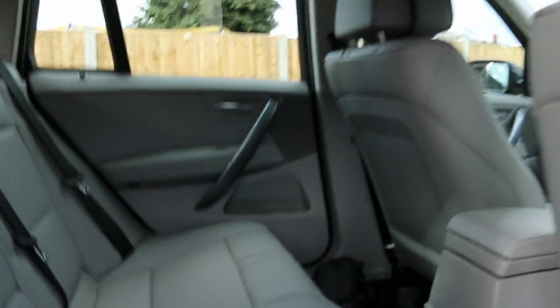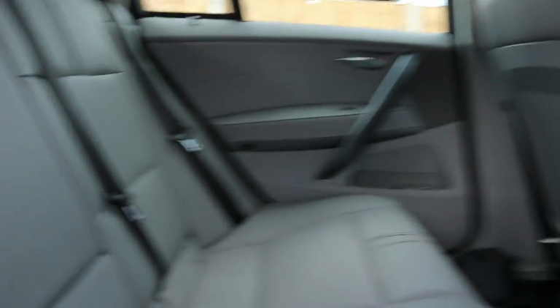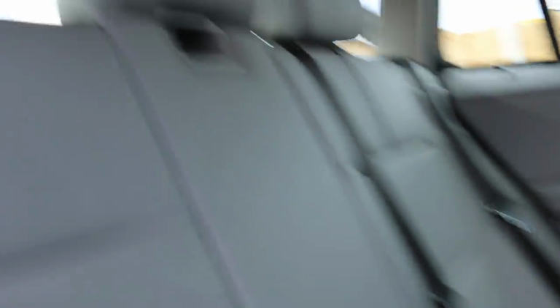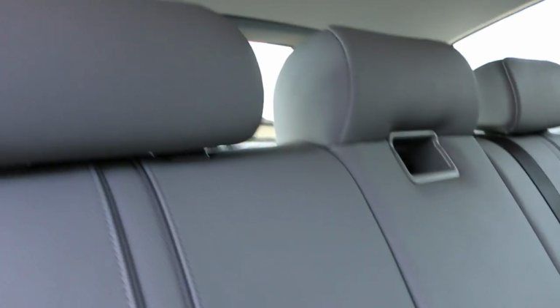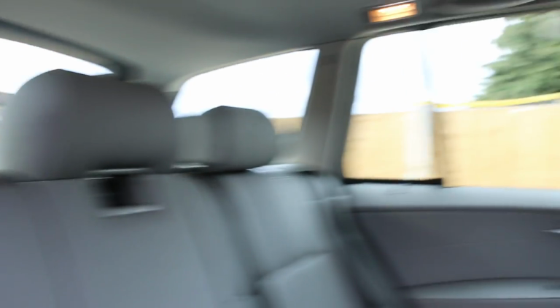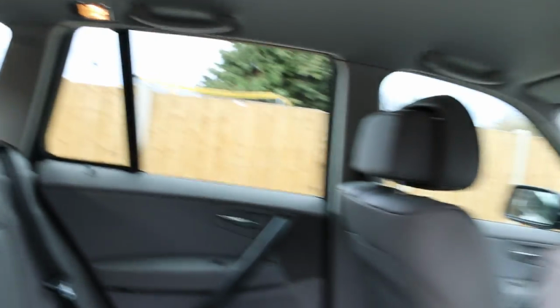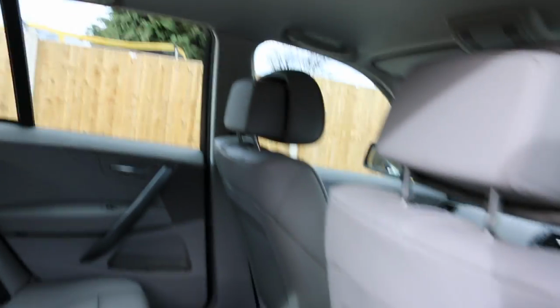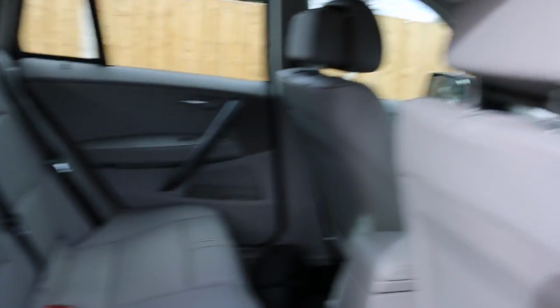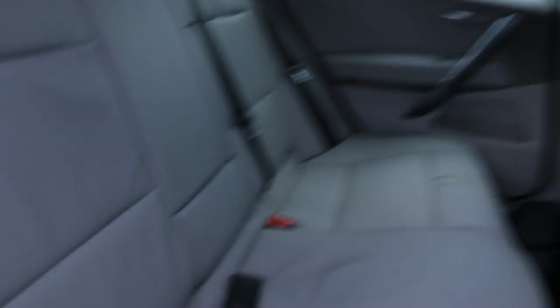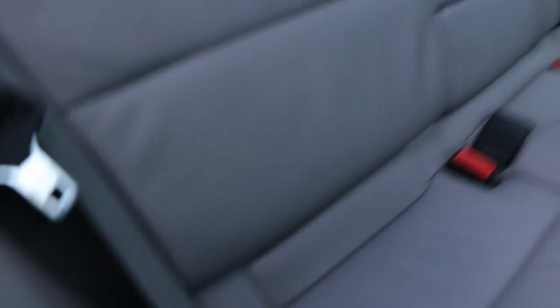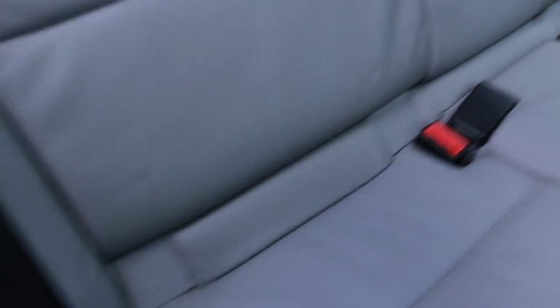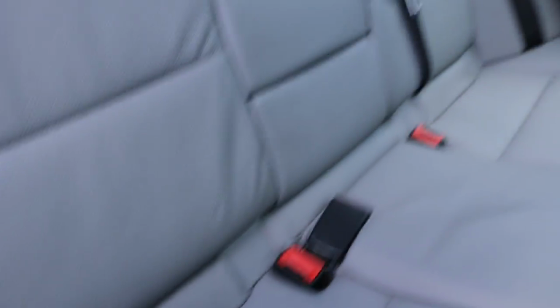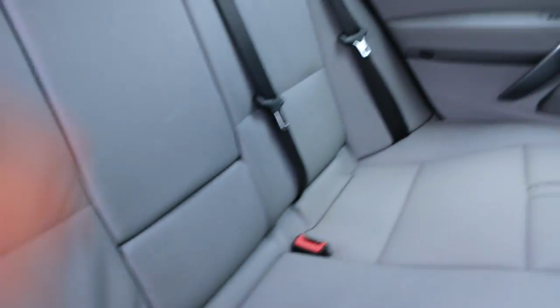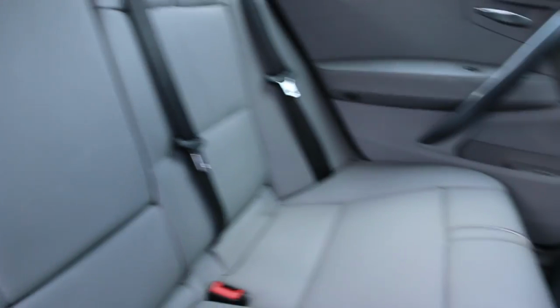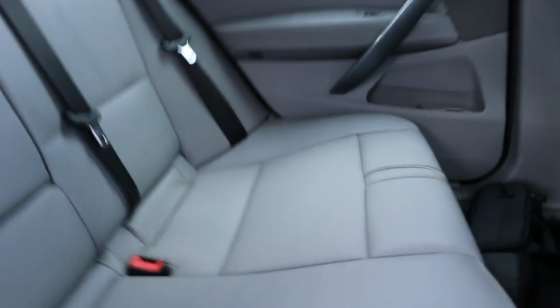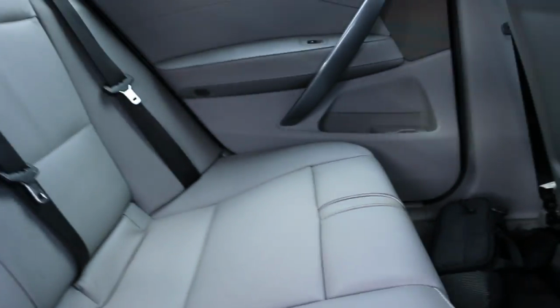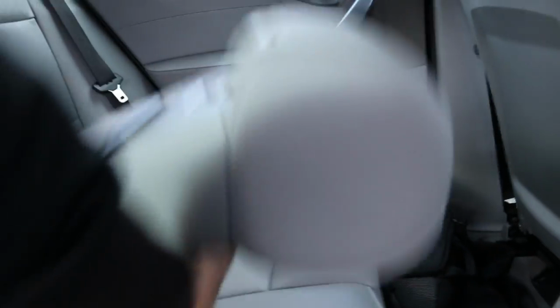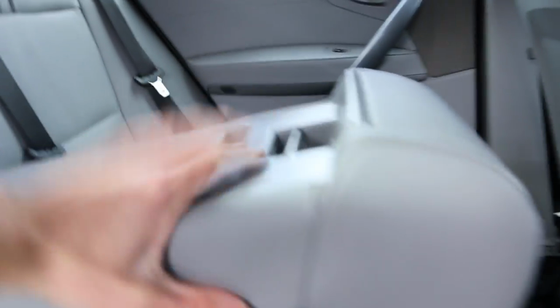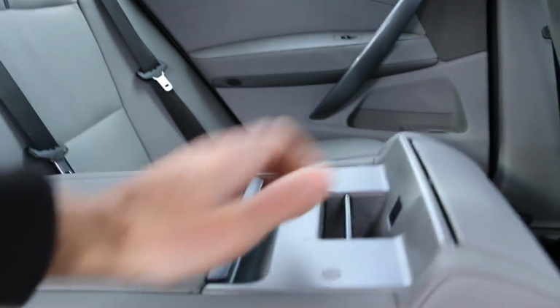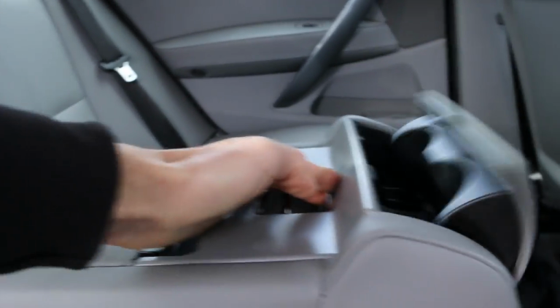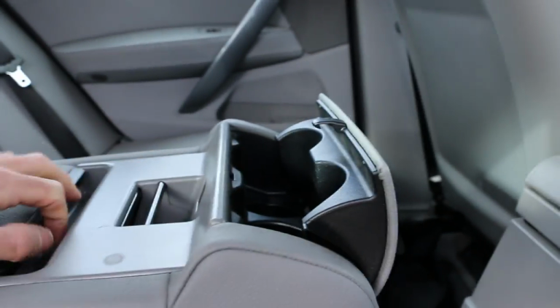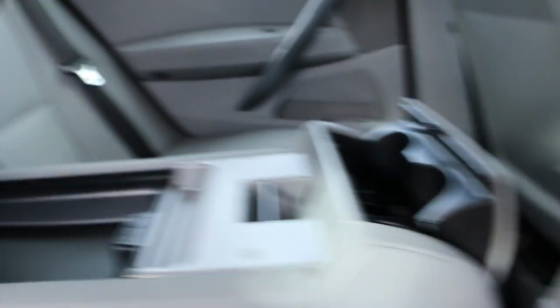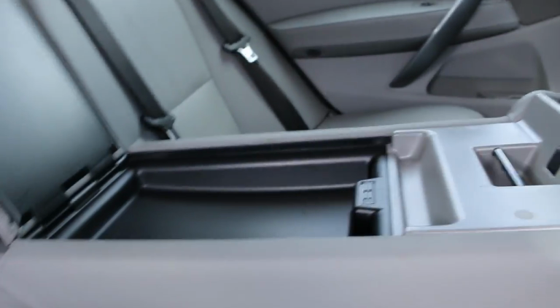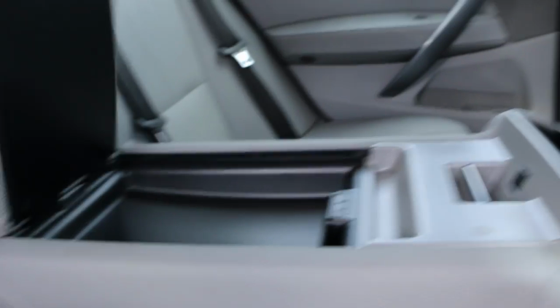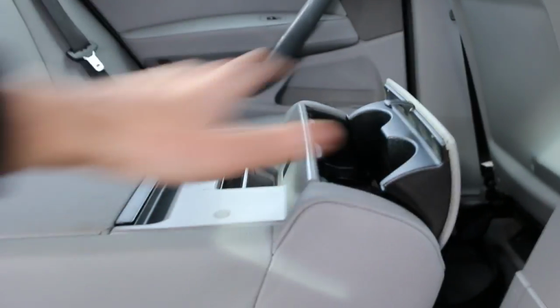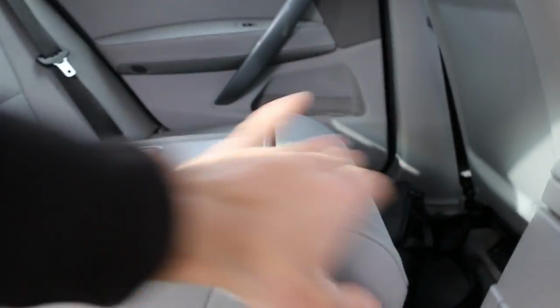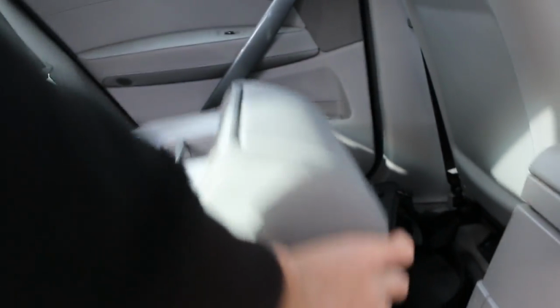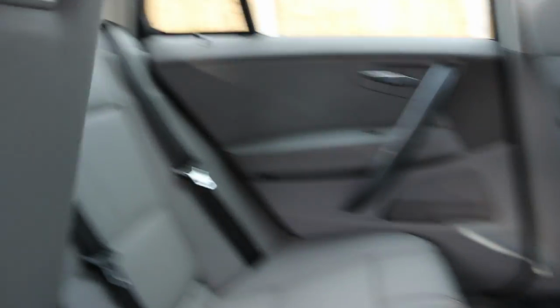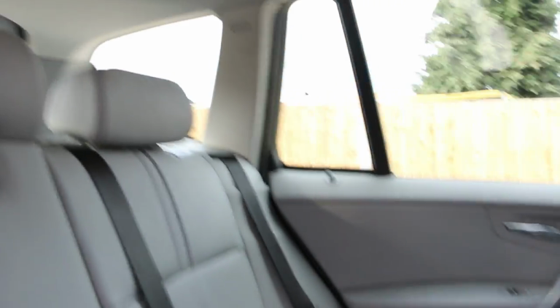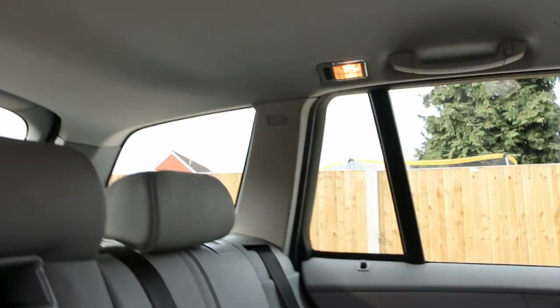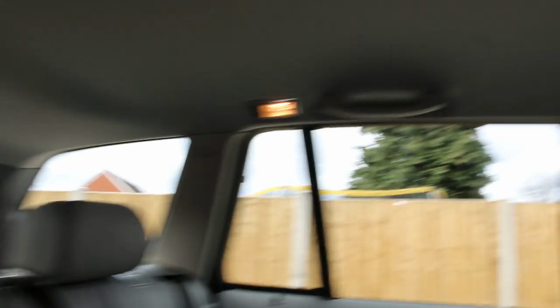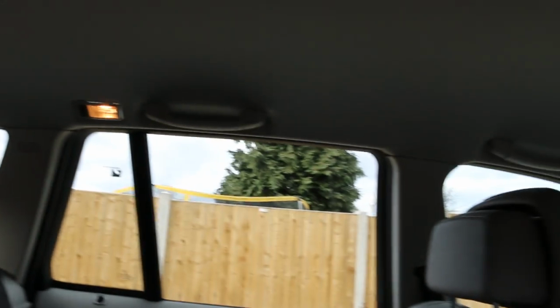Contrasting full leather interior with 5 headrests. ISOFIX fittings for child seat preparation, and a rear center armrest with cup holders and storage. For your safety, it has front, side, and rear airbags.